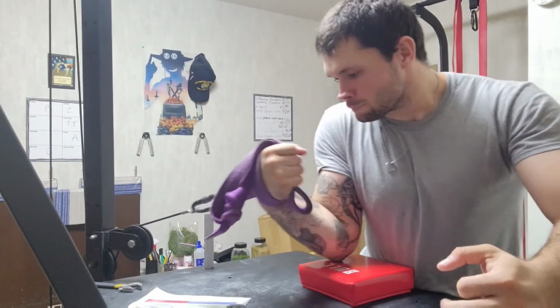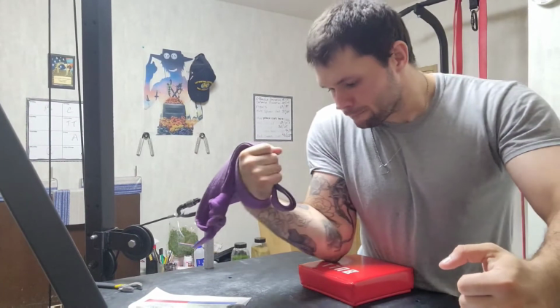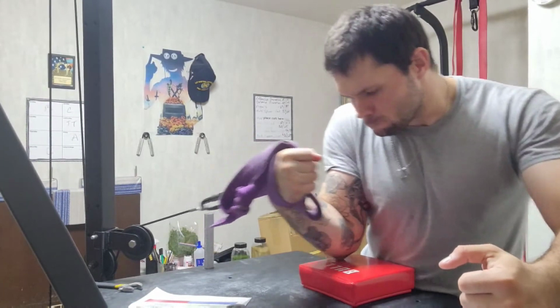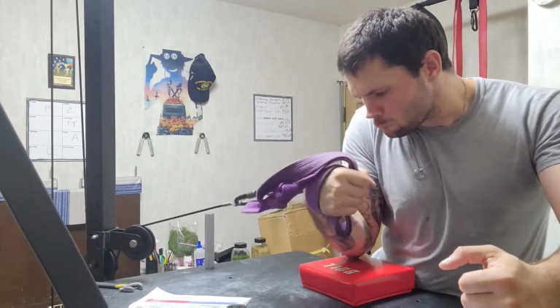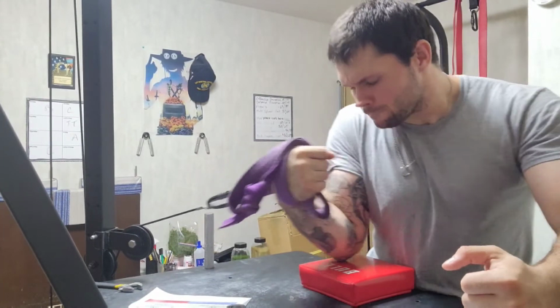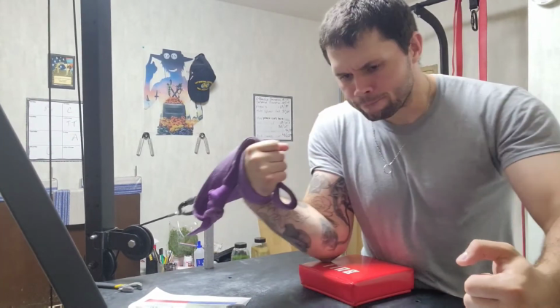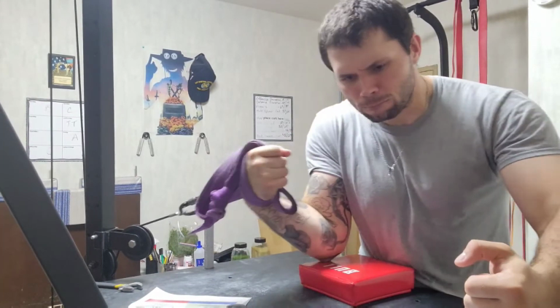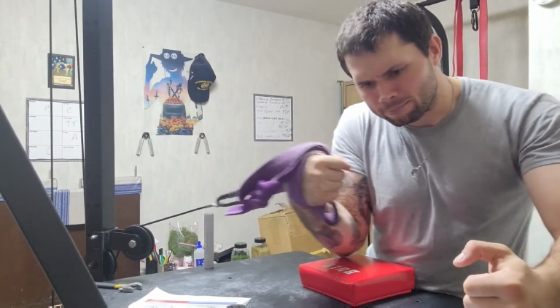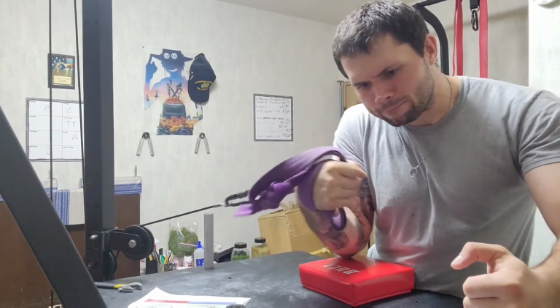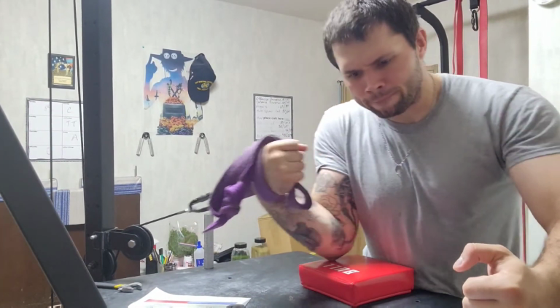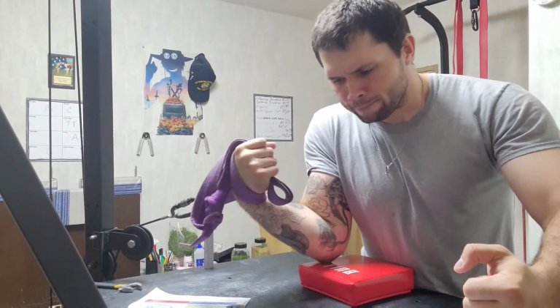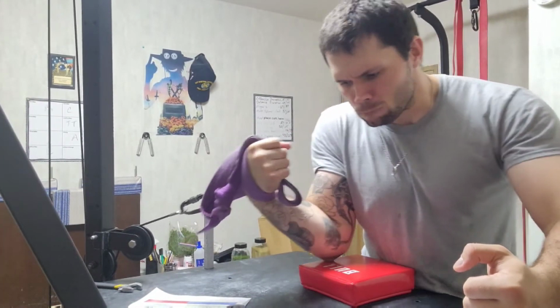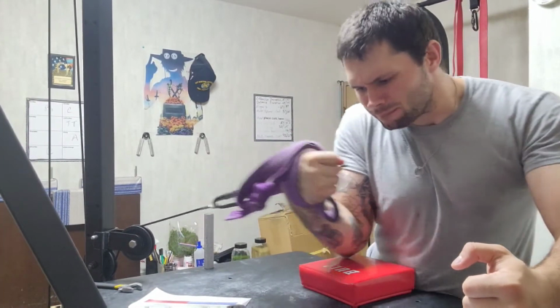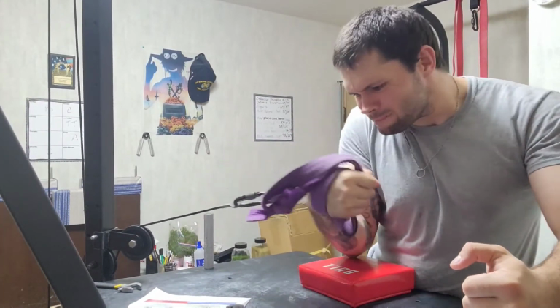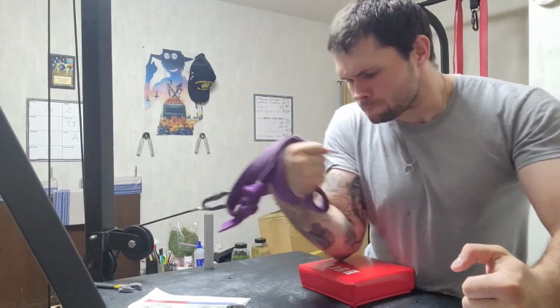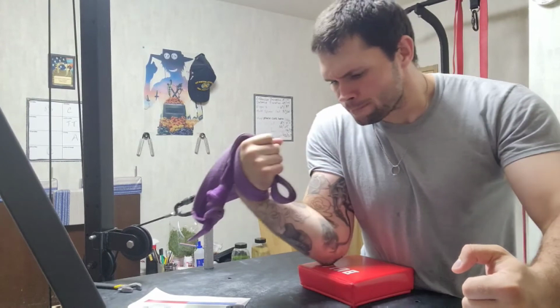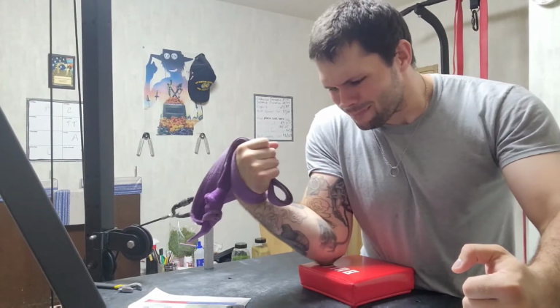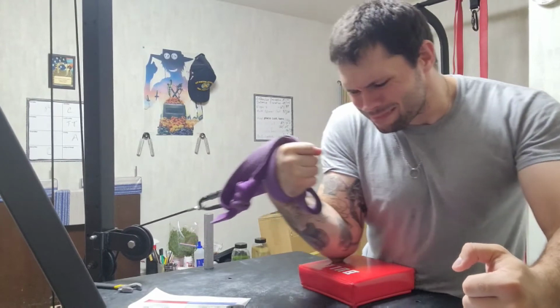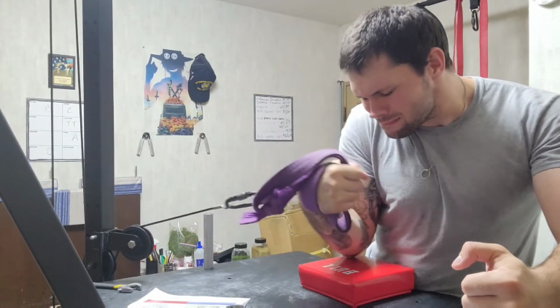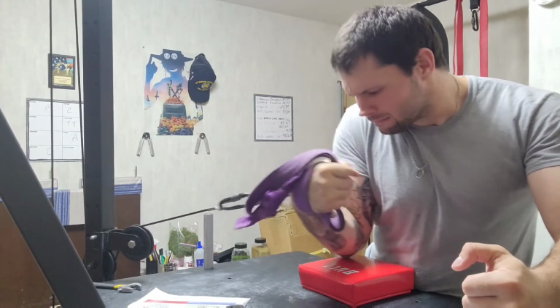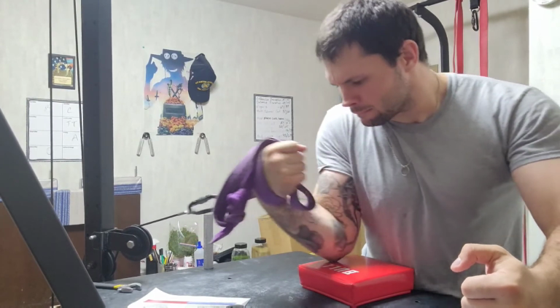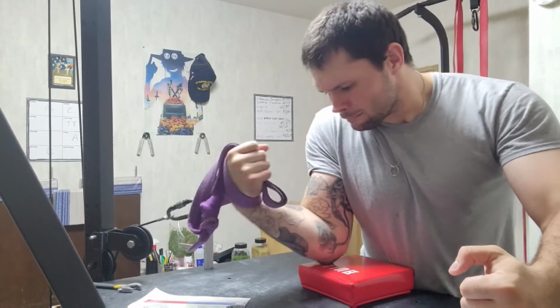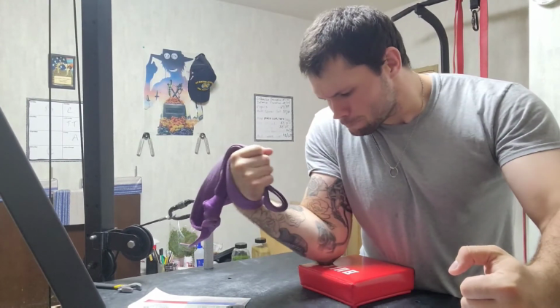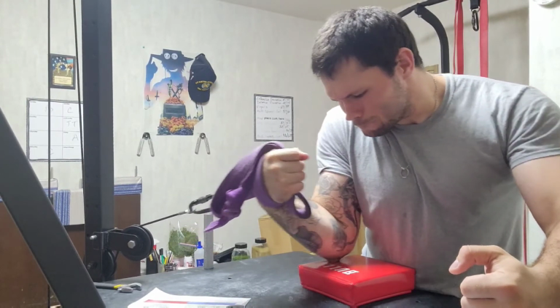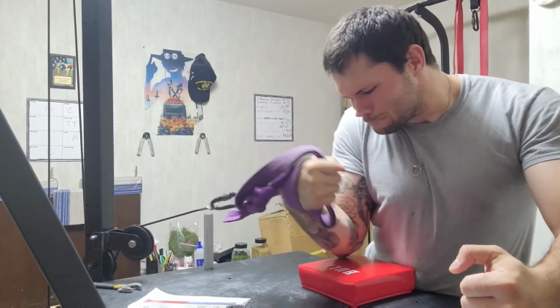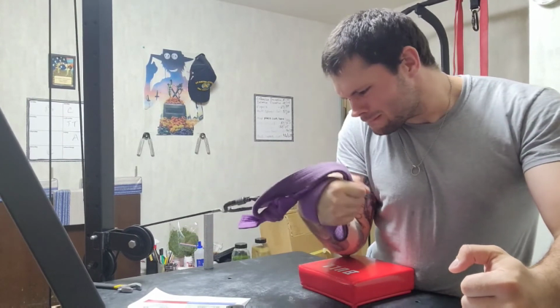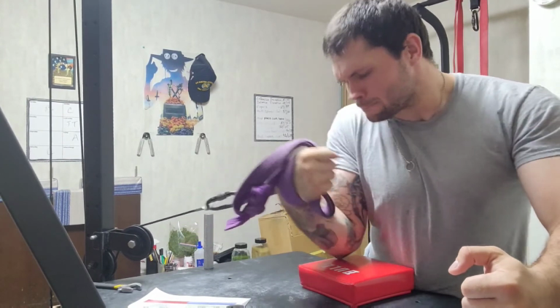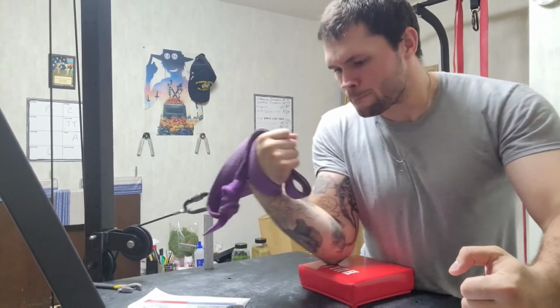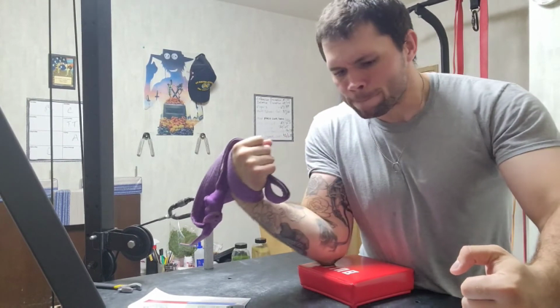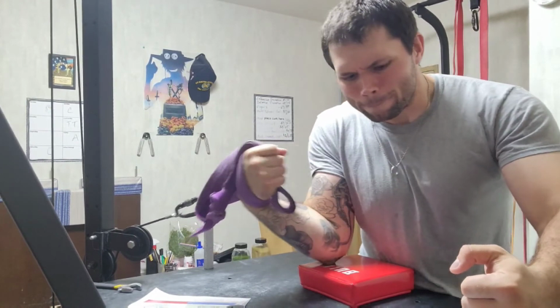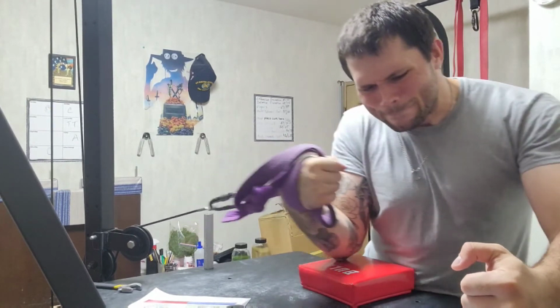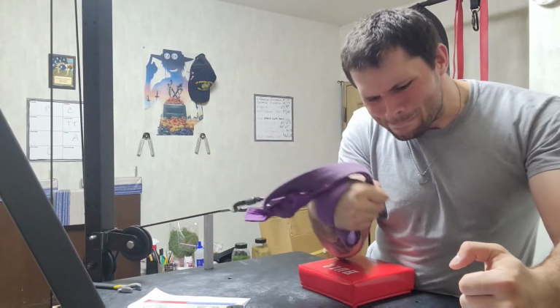You want to make sure that you focus on your pronation when performing this lift for reps. As seen here, I am simply pulling back and pronating back to center.